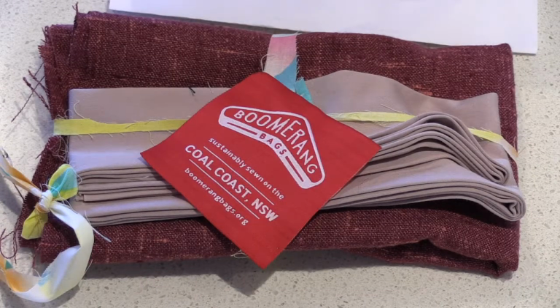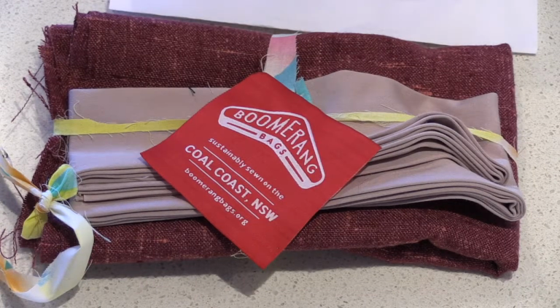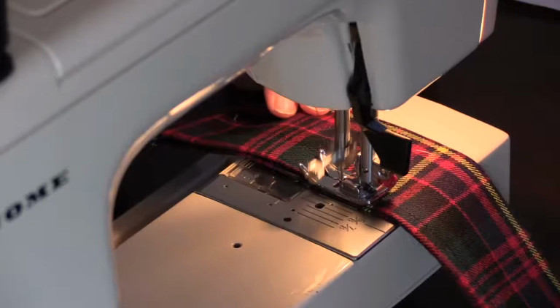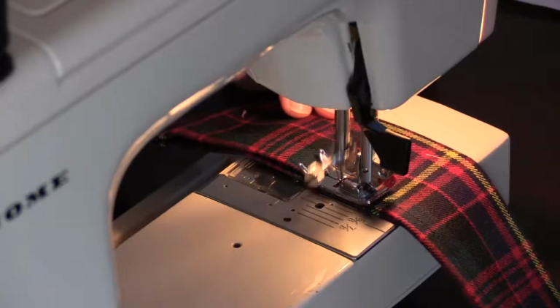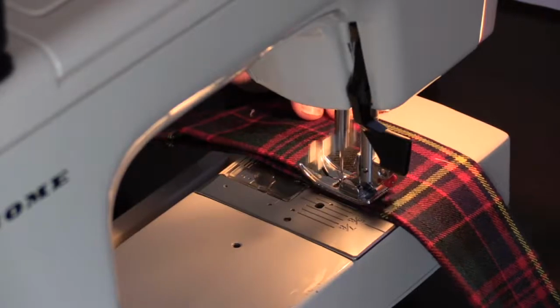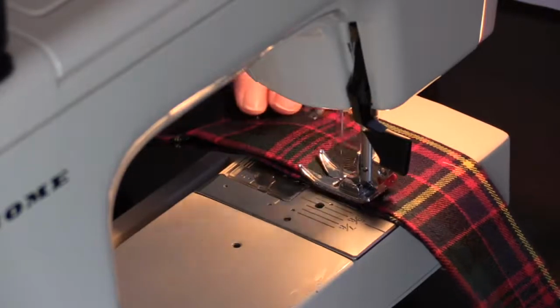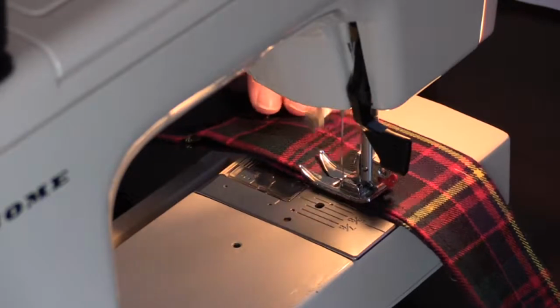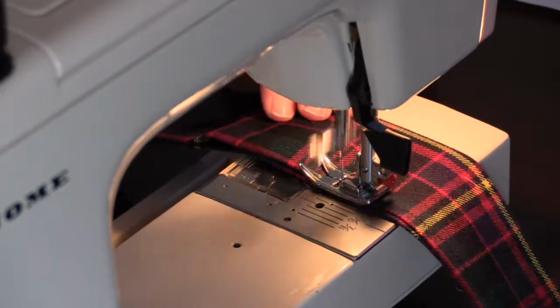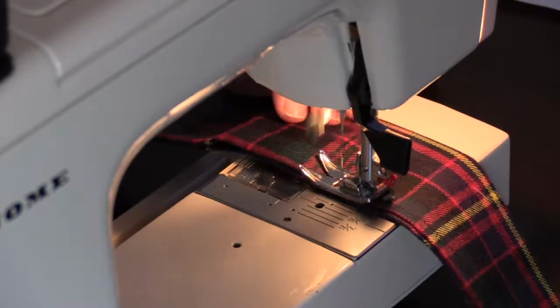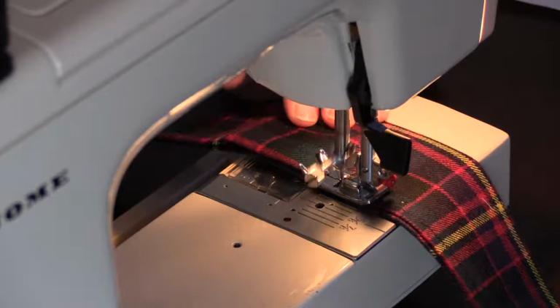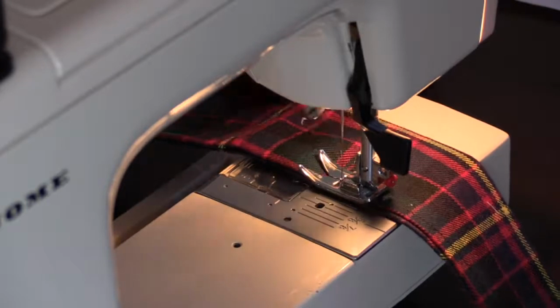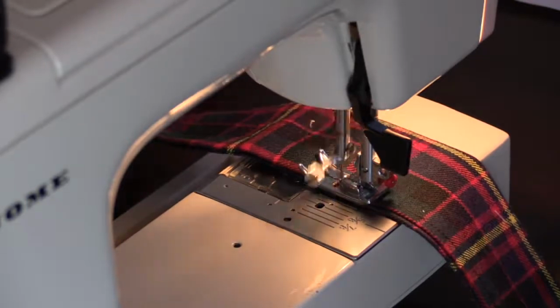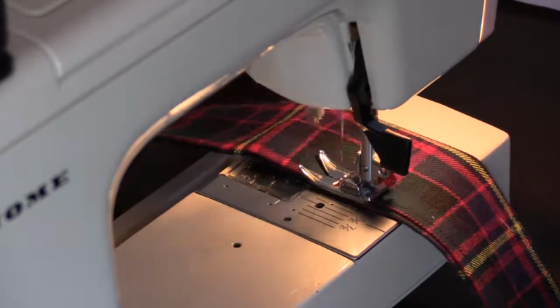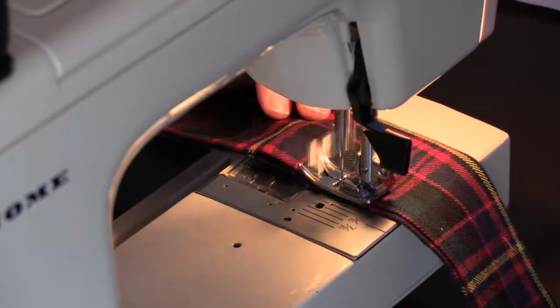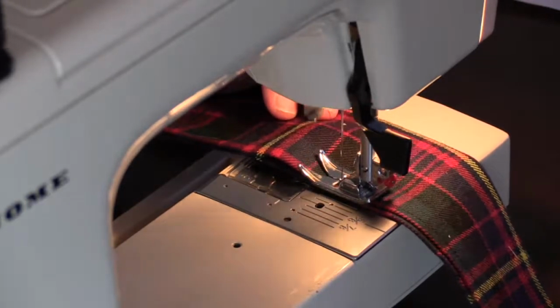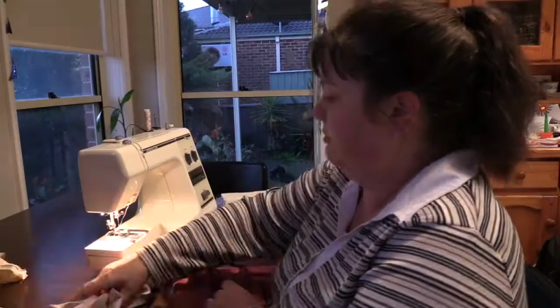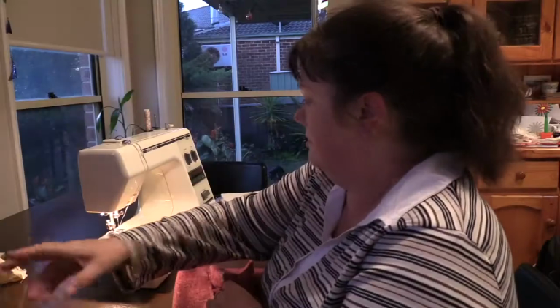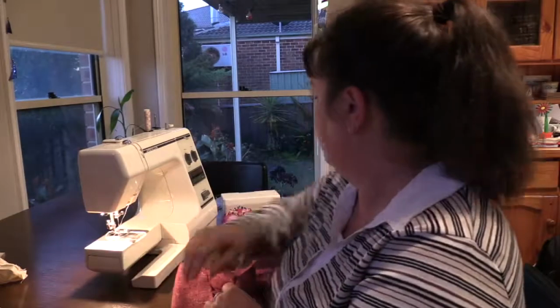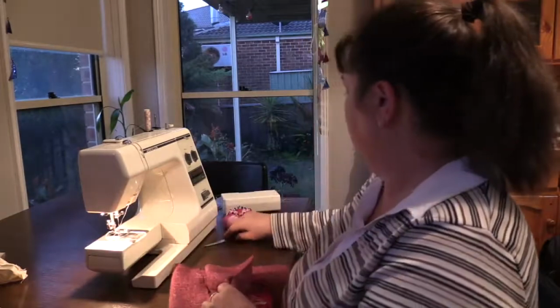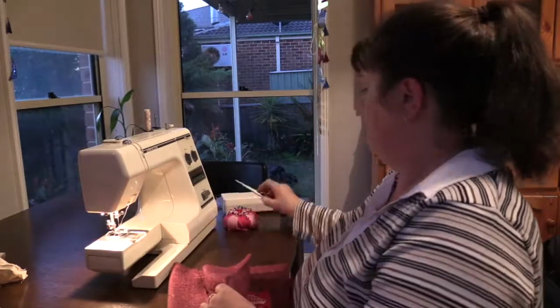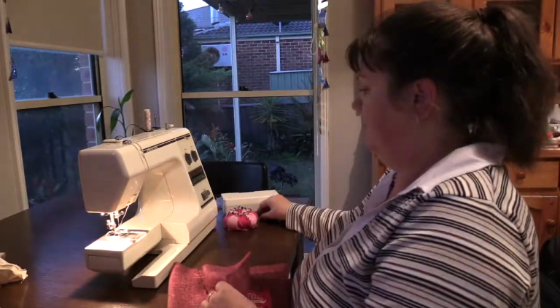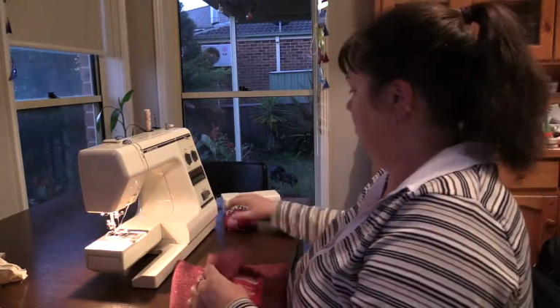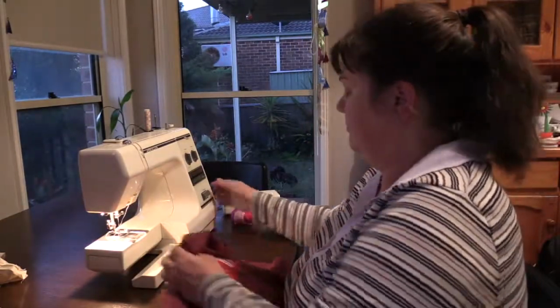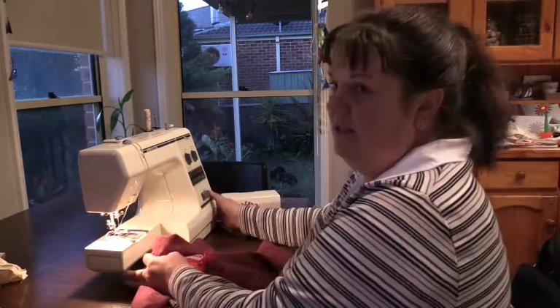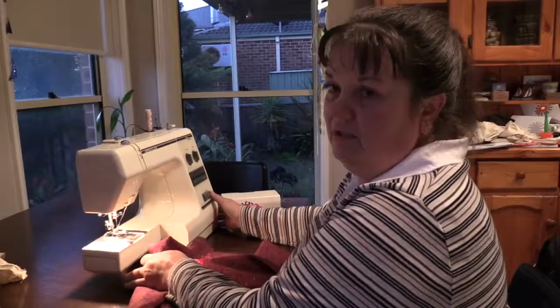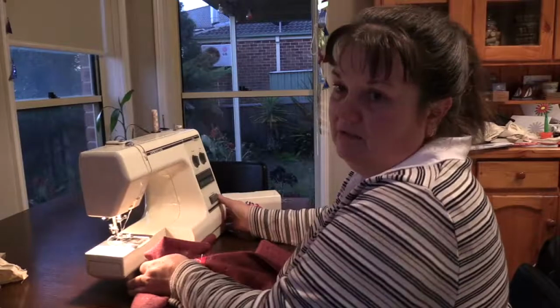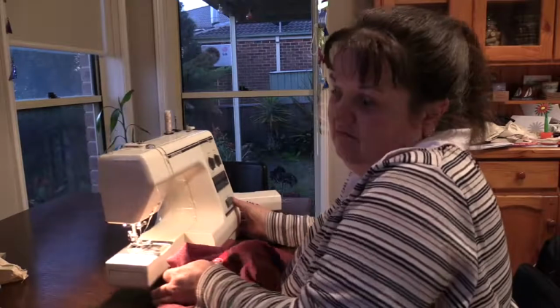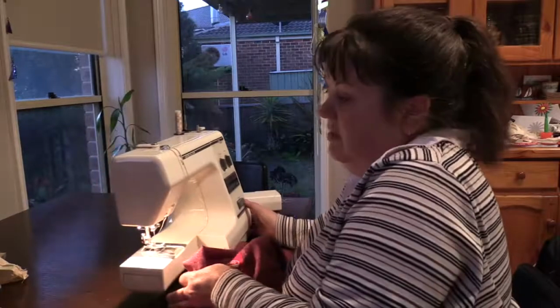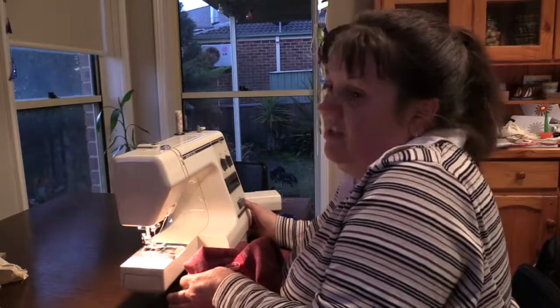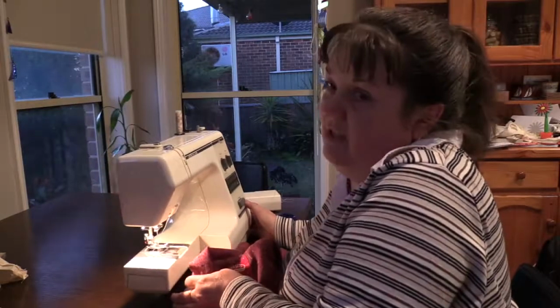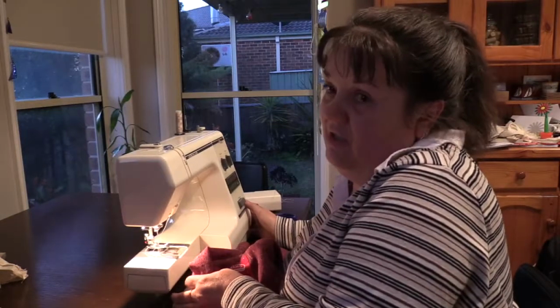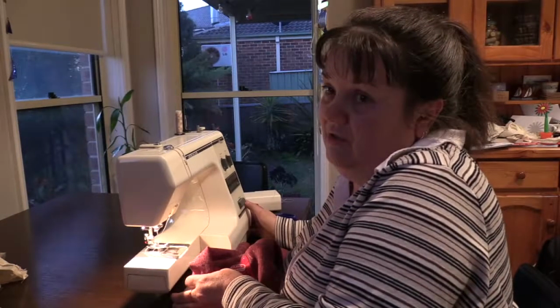I really like that. Even if you don't know how to sew, you can learn a new skill because it's pretty basic and pretty easy, and you're making something that you can use.